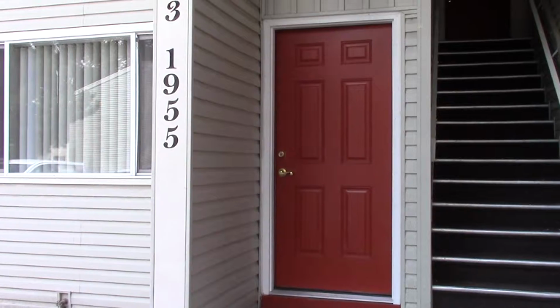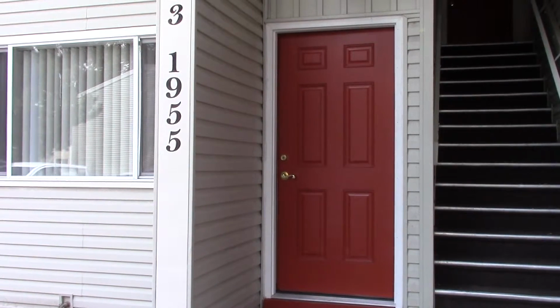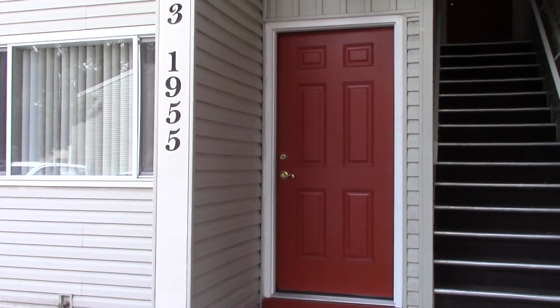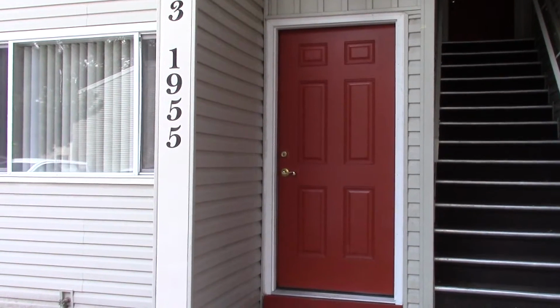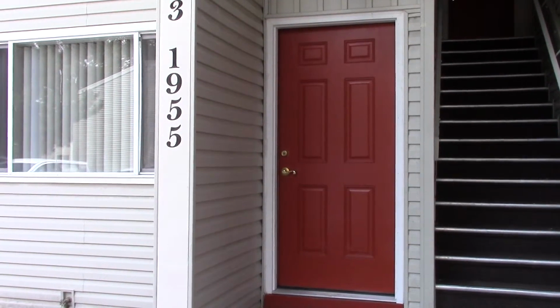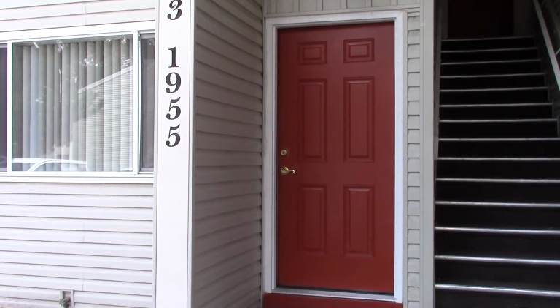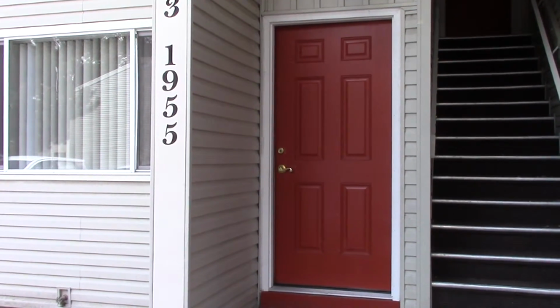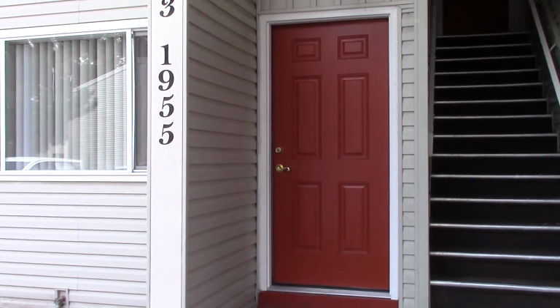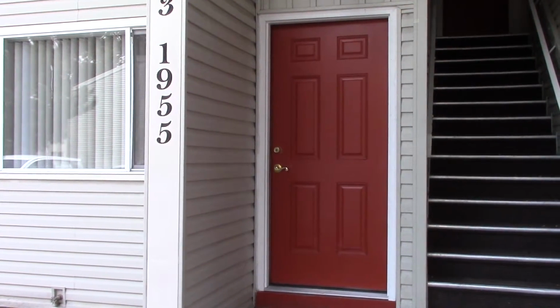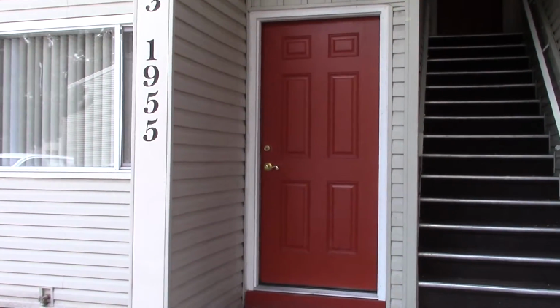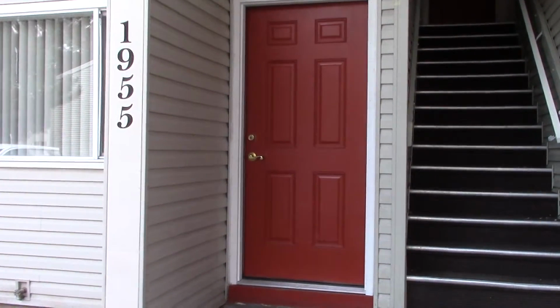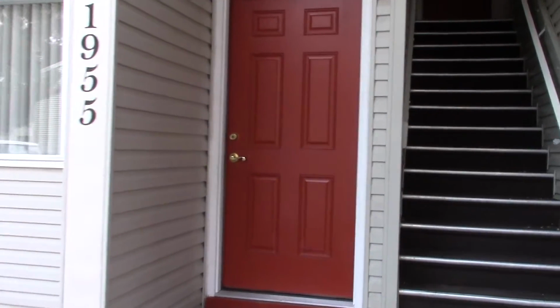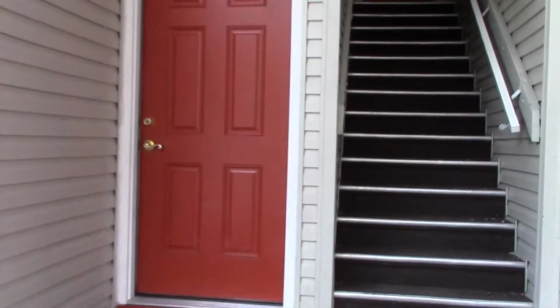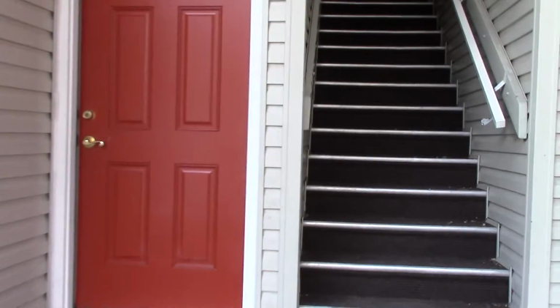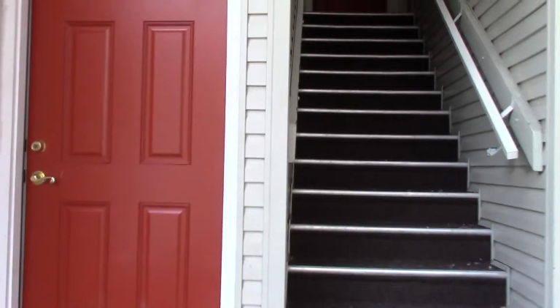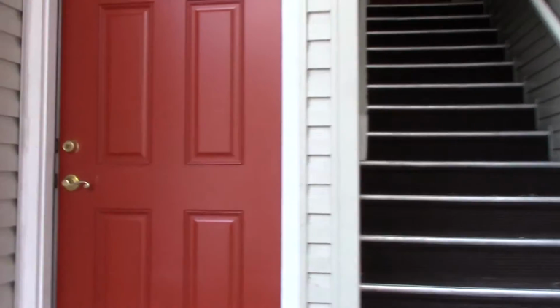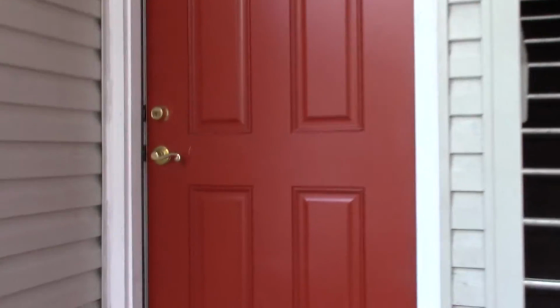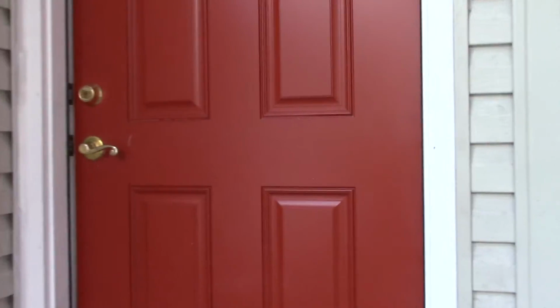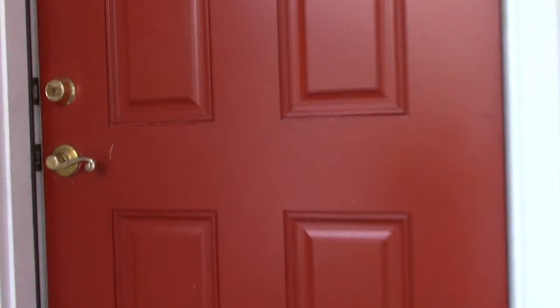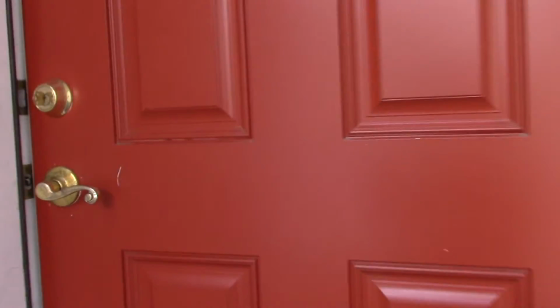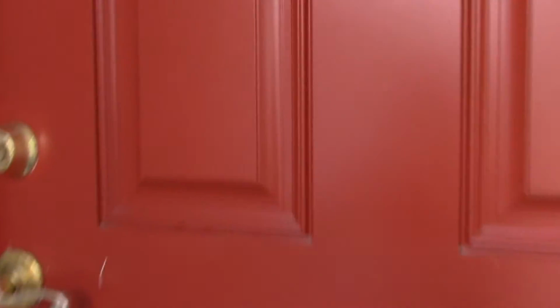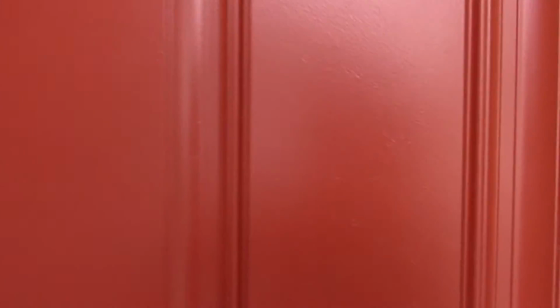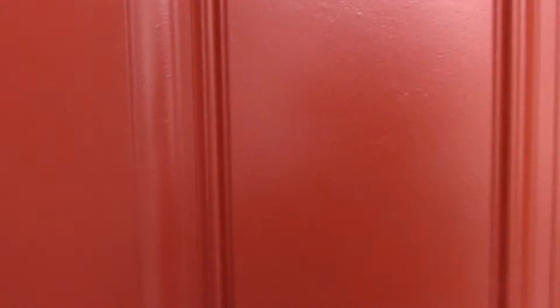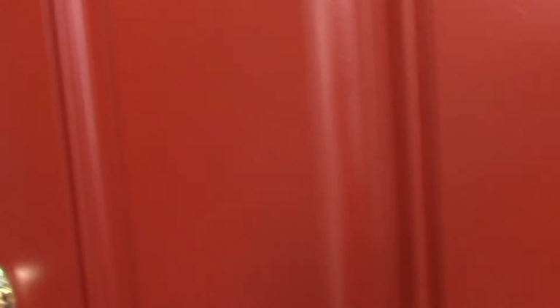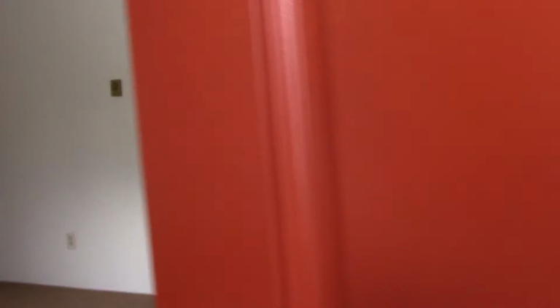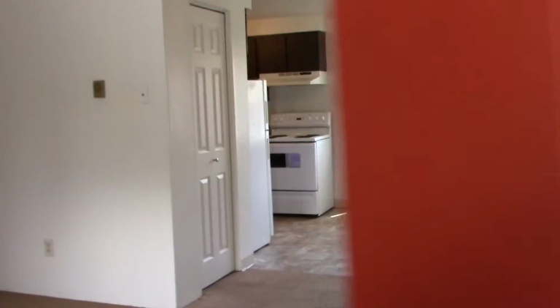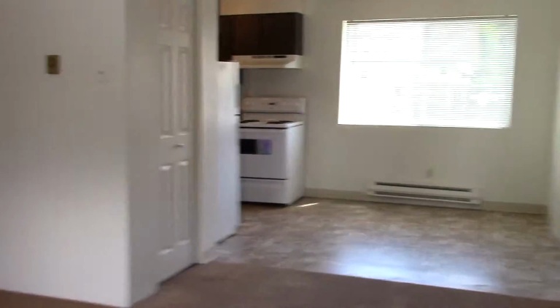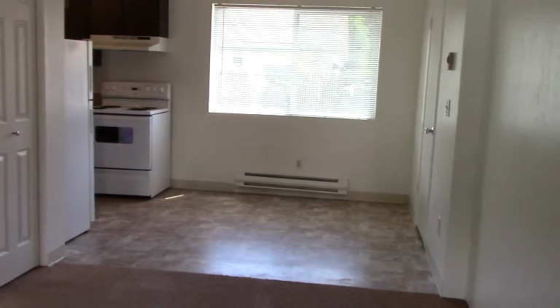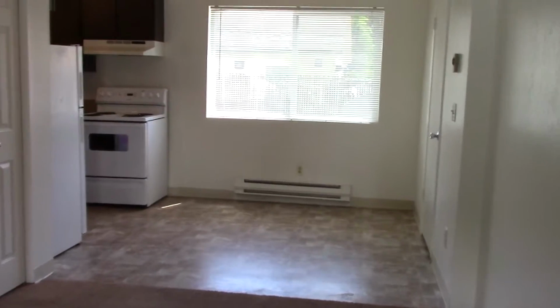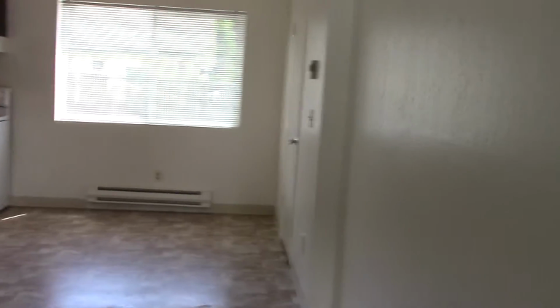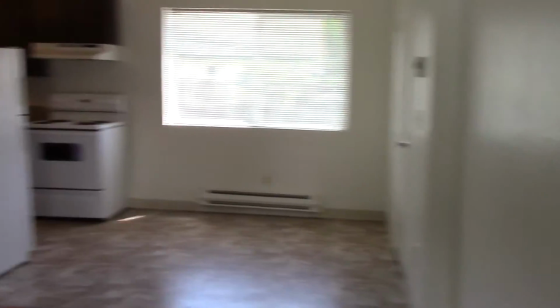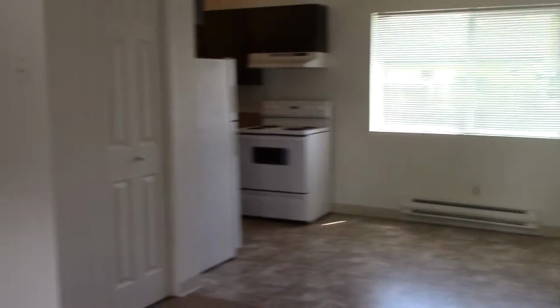Welcome home to 1955 South Vista Avenue. This property is brought to you by Residential Property Management.